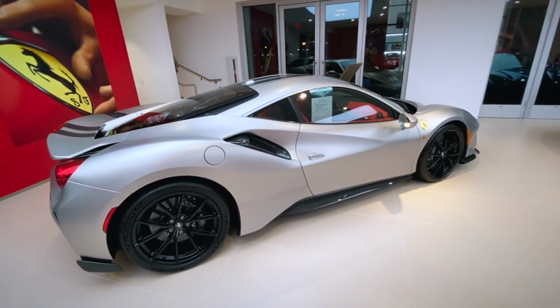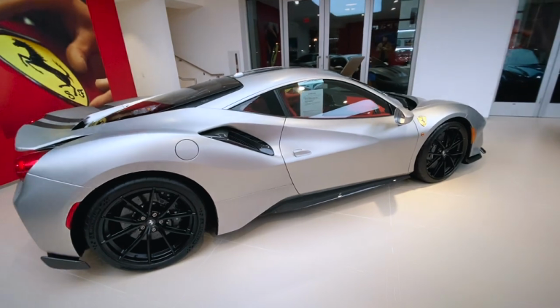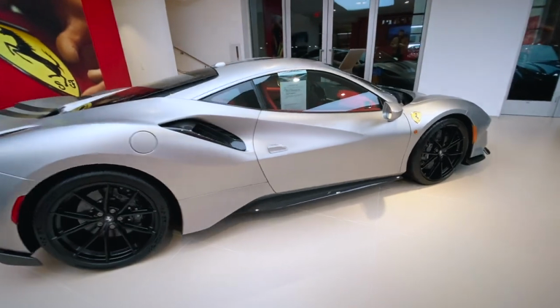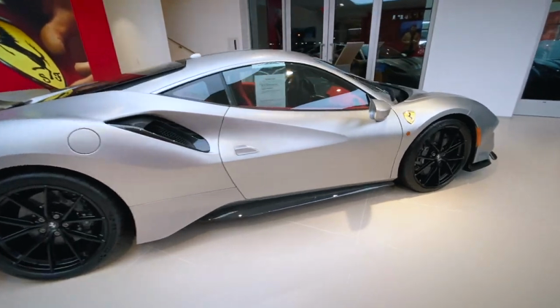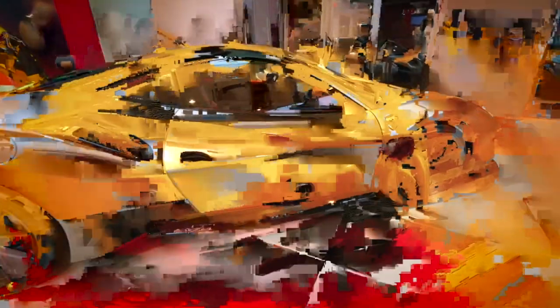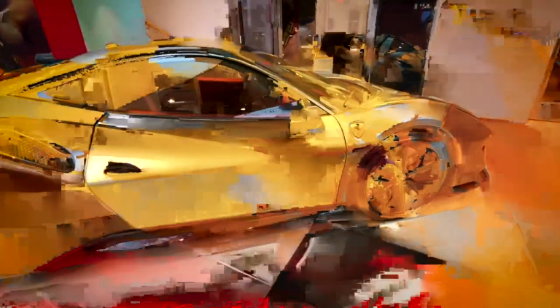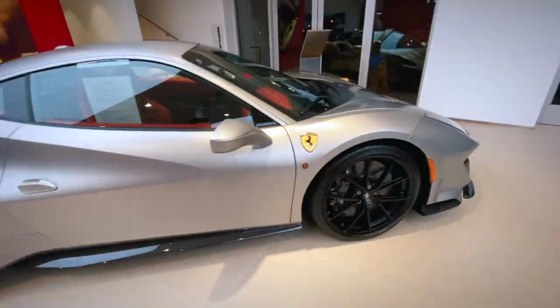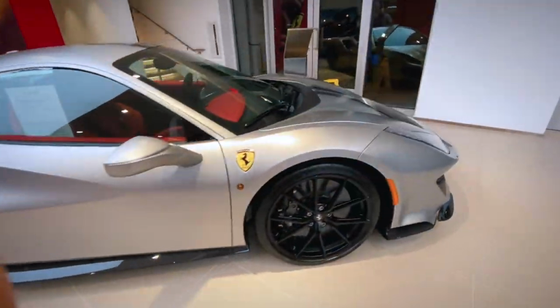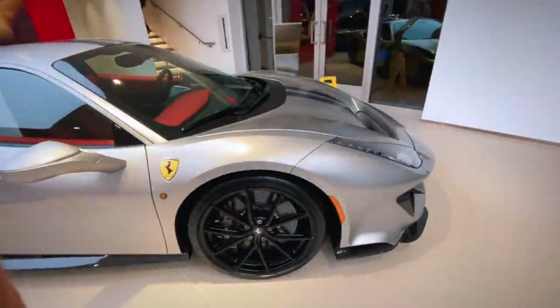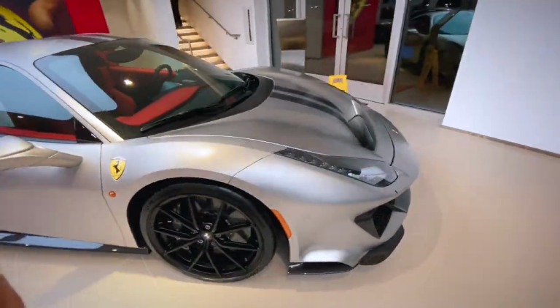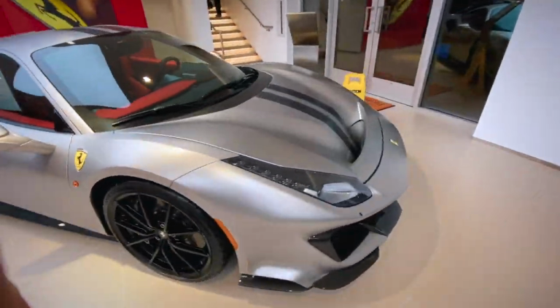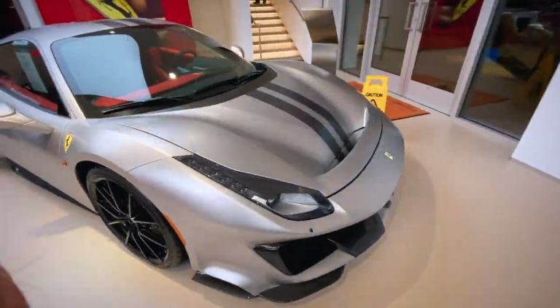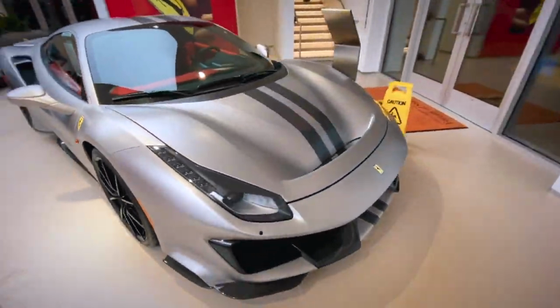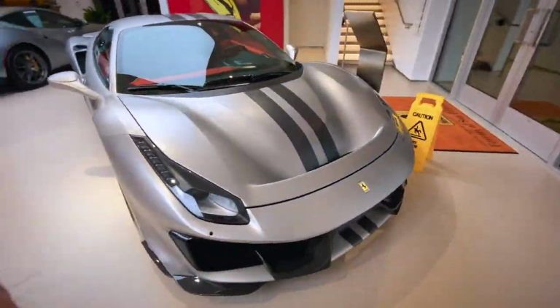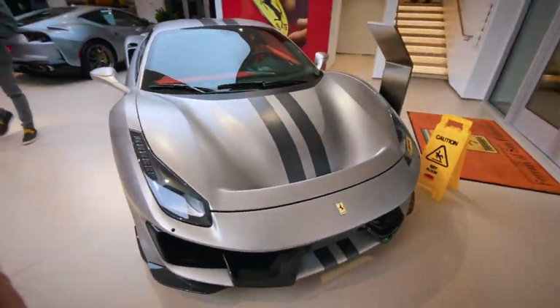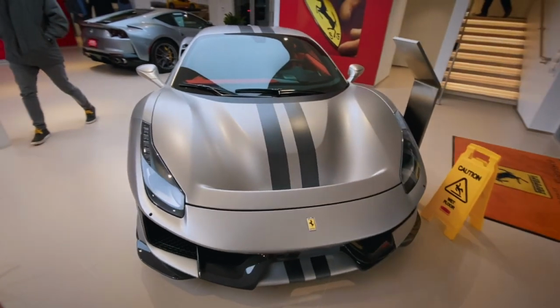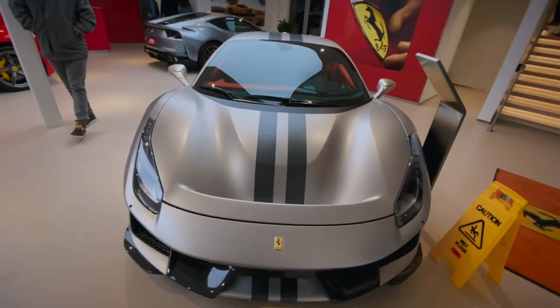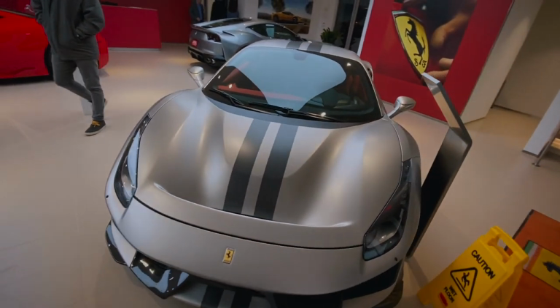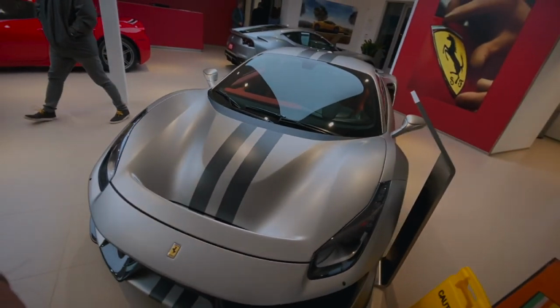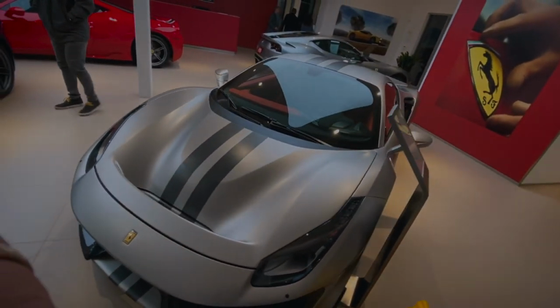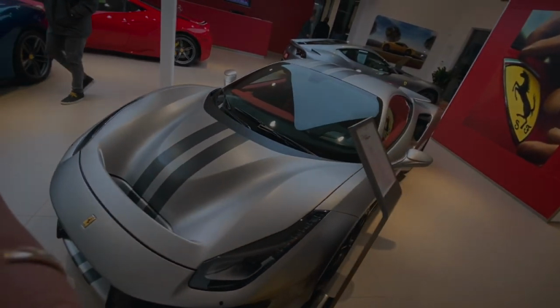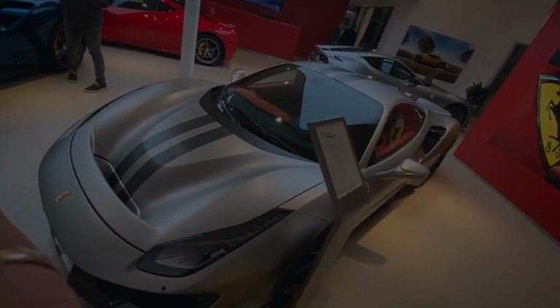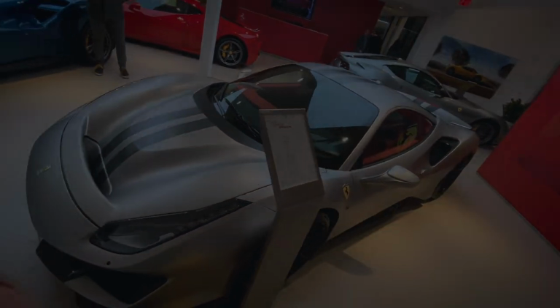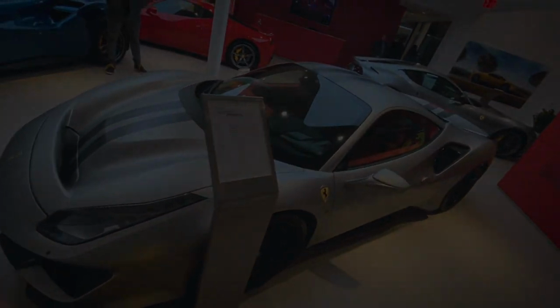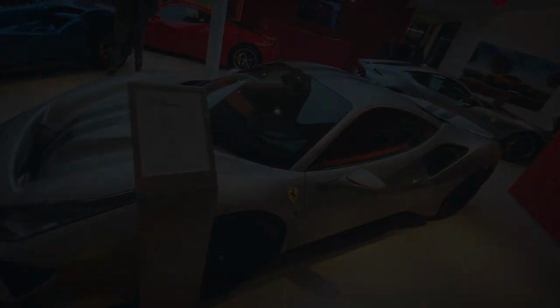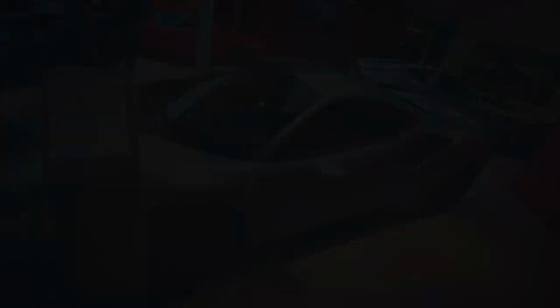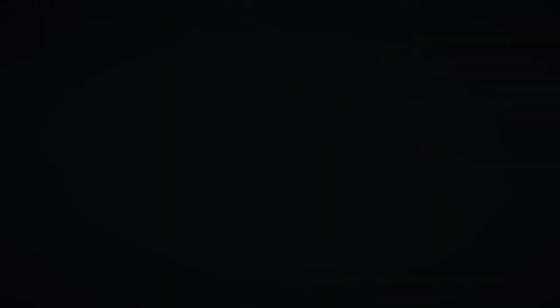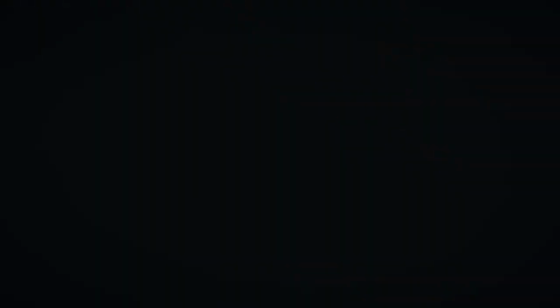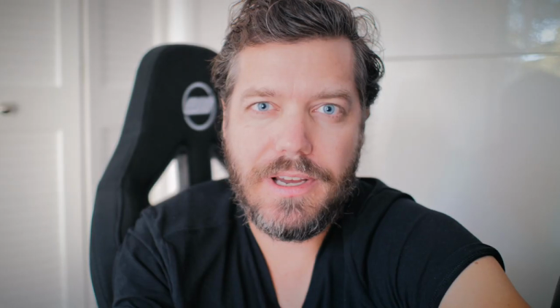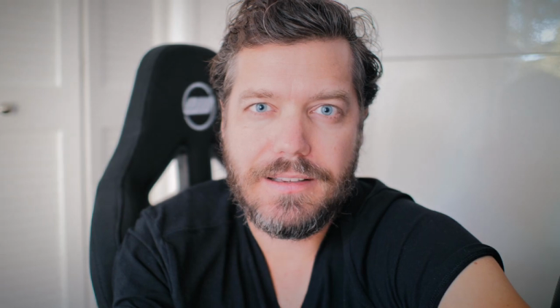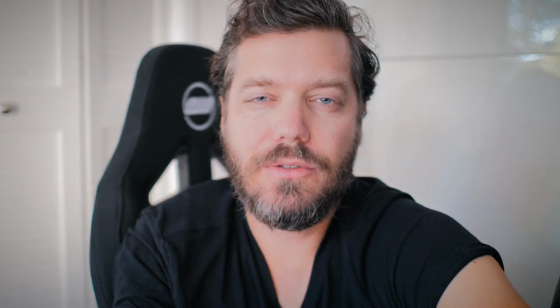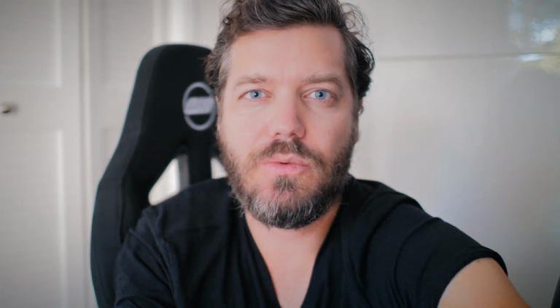On my way out I found this 488 Pista — one of the best specs I've ever seen. That's all for tonight, see you in the next one.